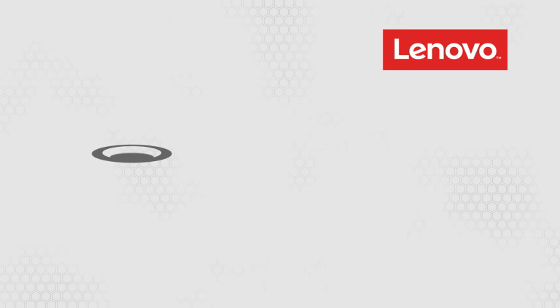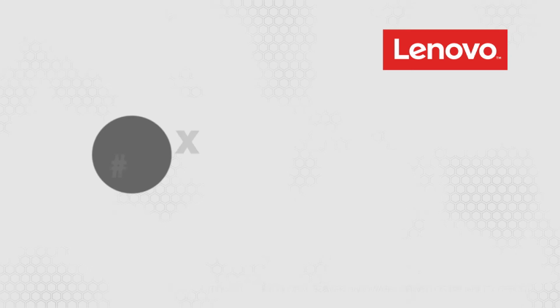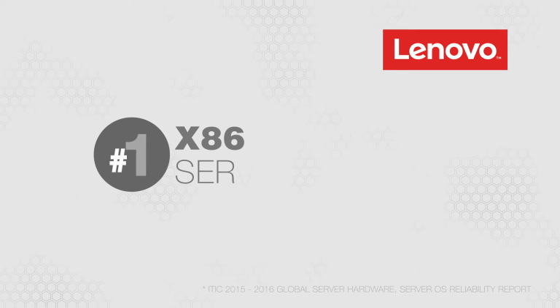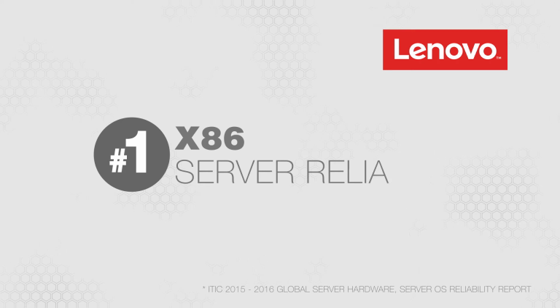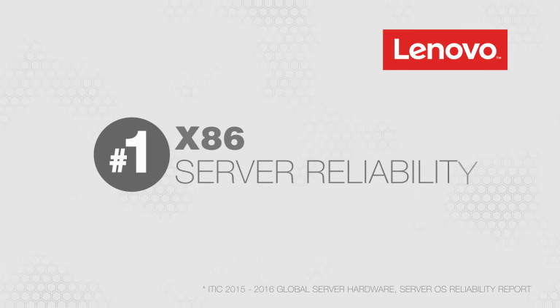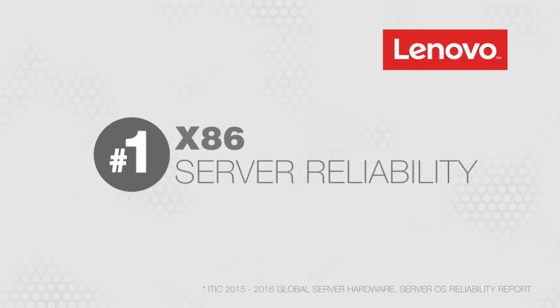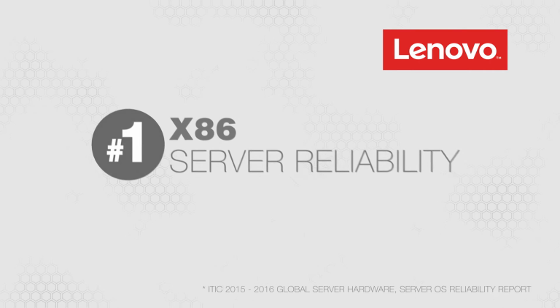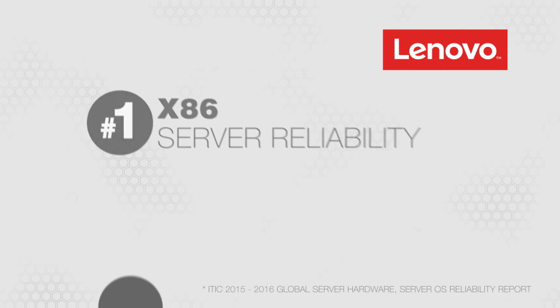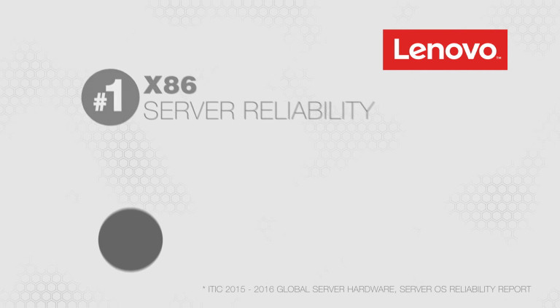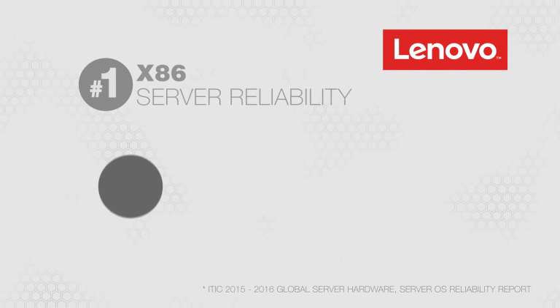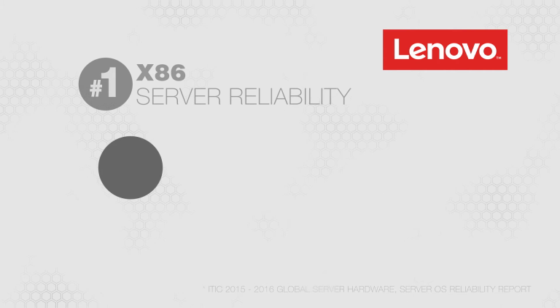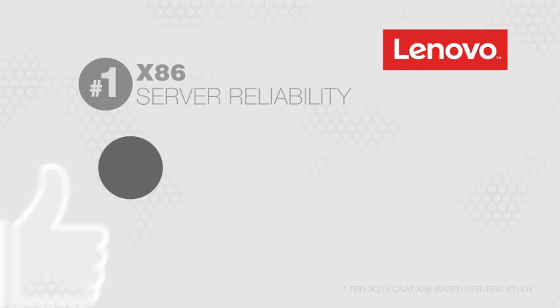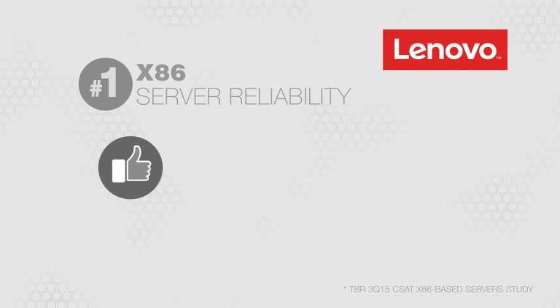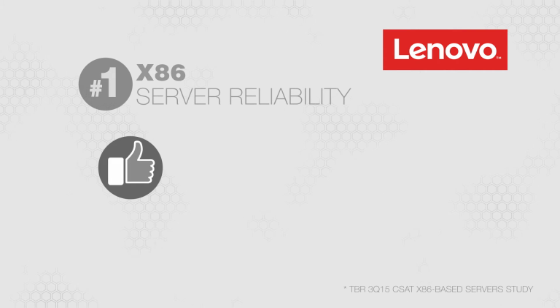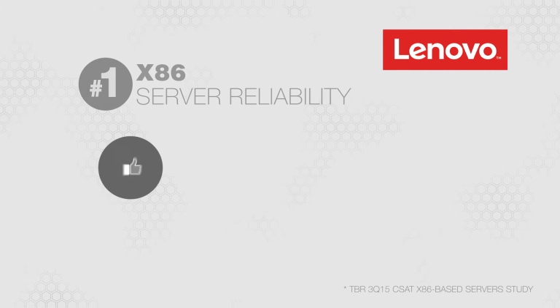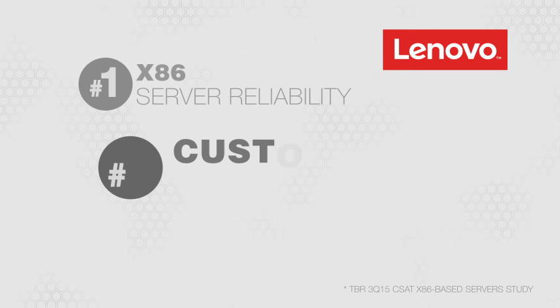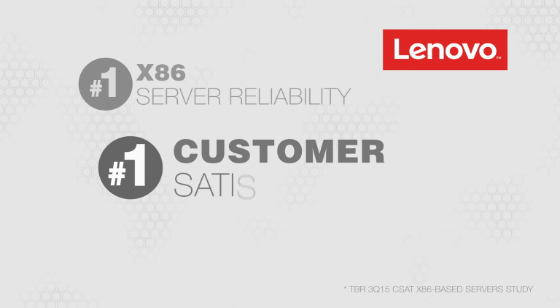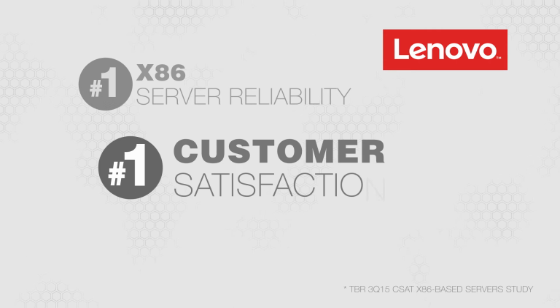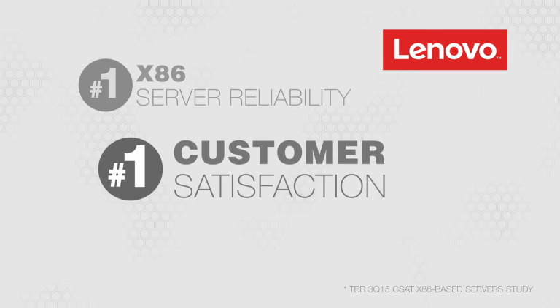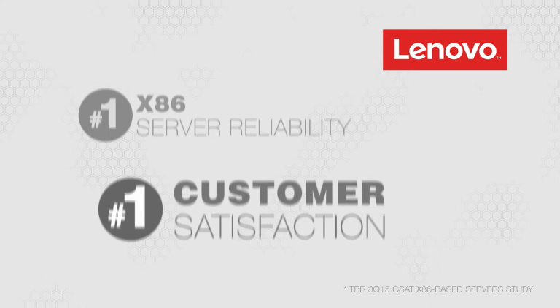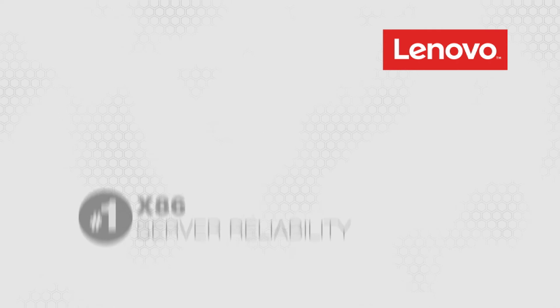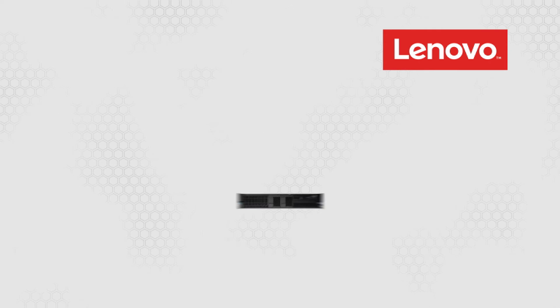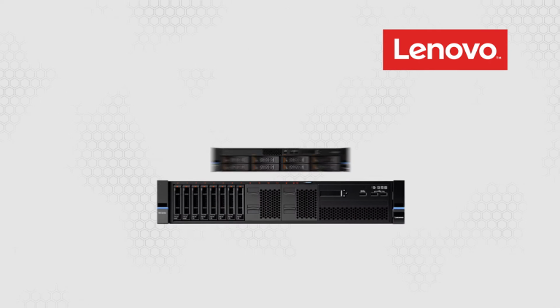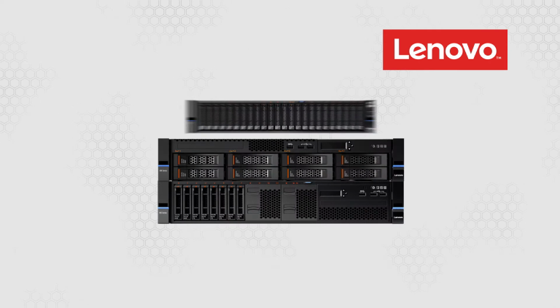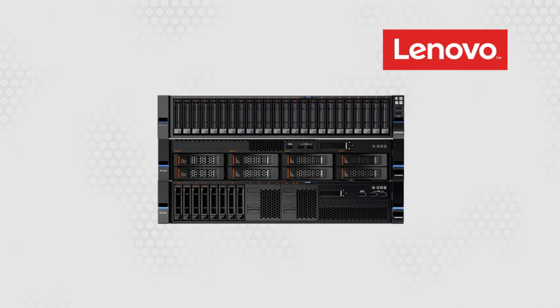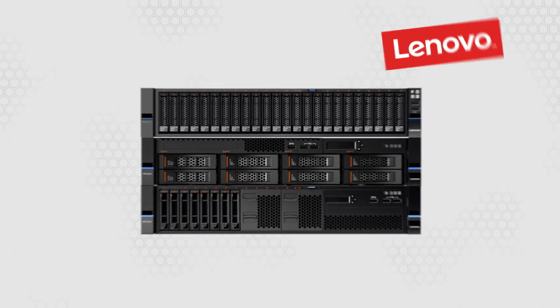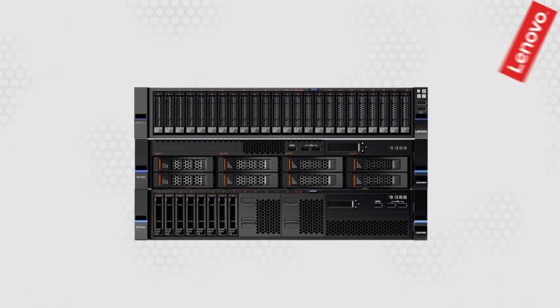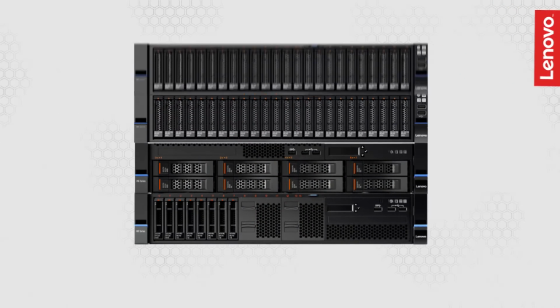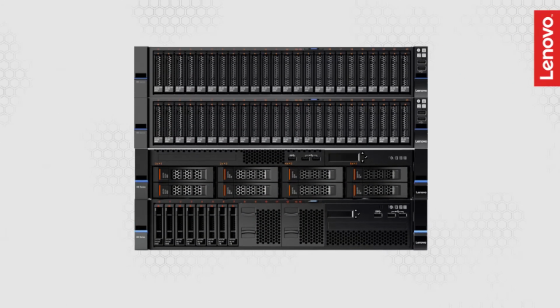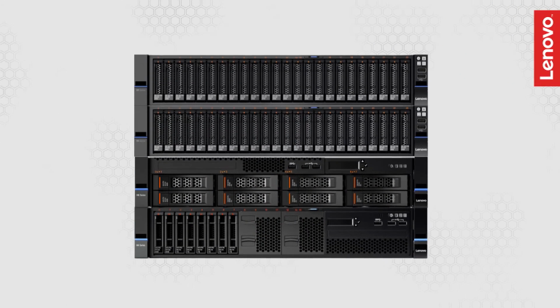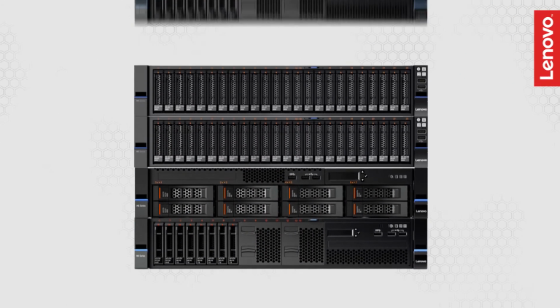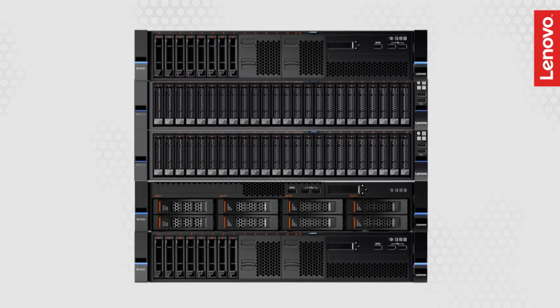The Lenovo converged HX series appliances provide you with the most reliable platforms in the business, backed by Lenovo, rated number 1 in customer satisfaction and reliability, and scale easily to match your business growth.